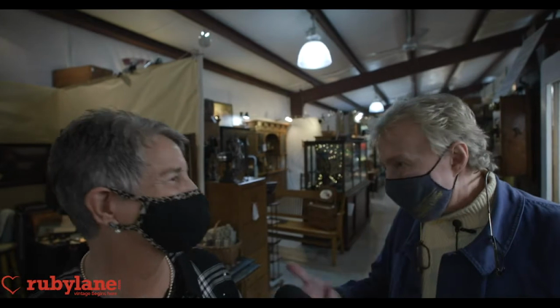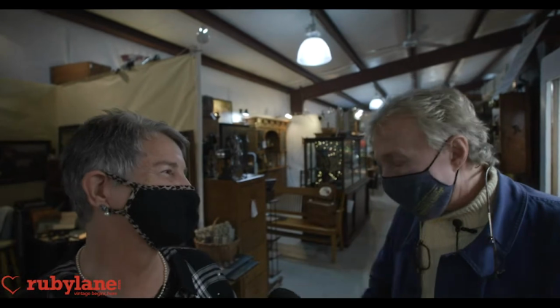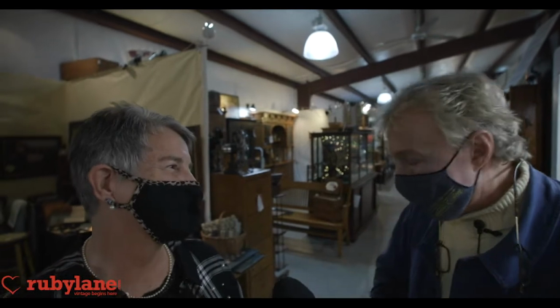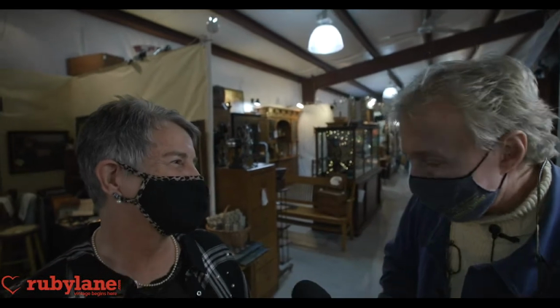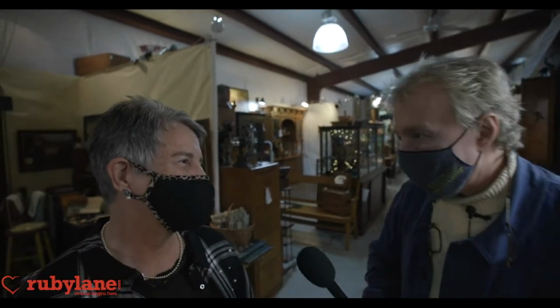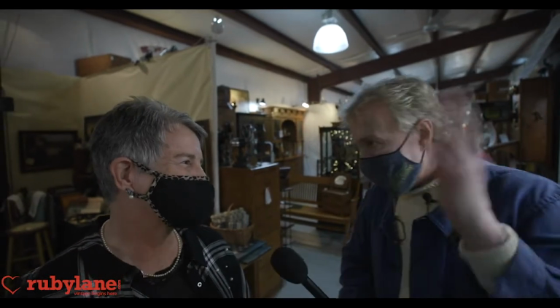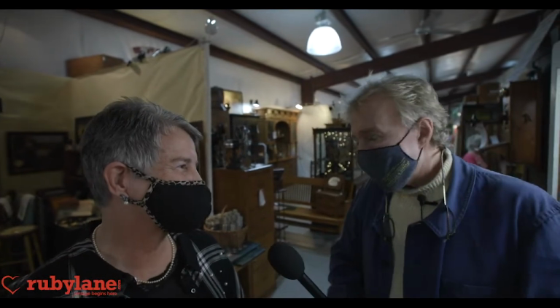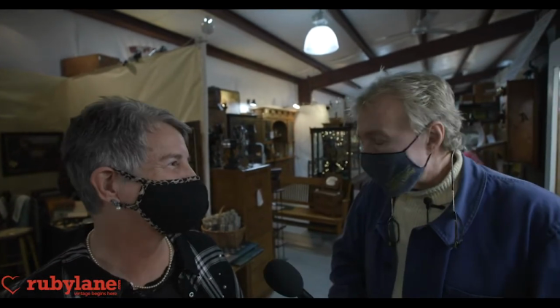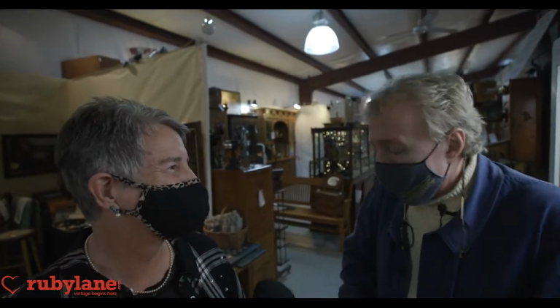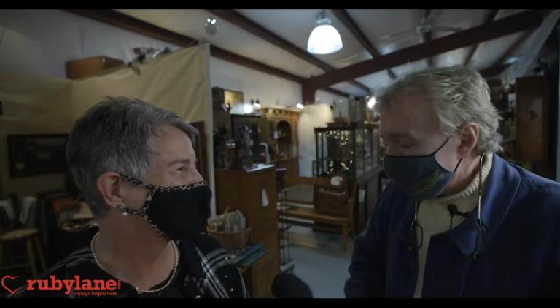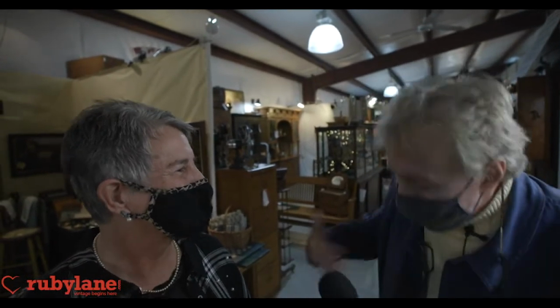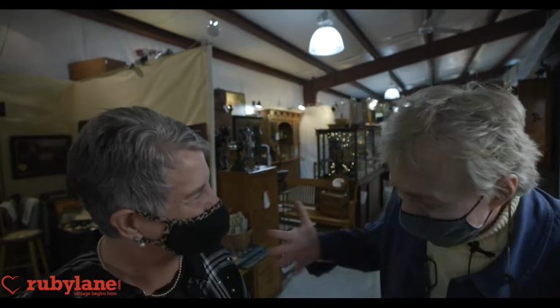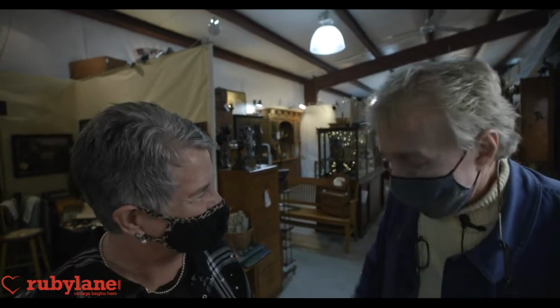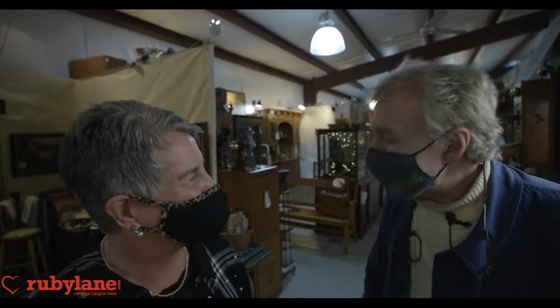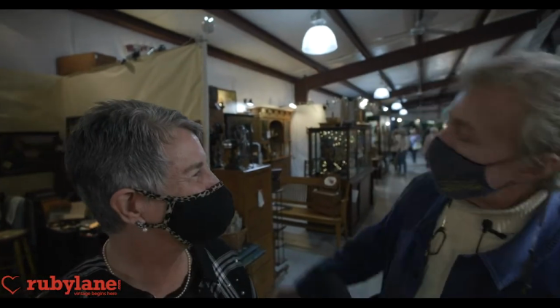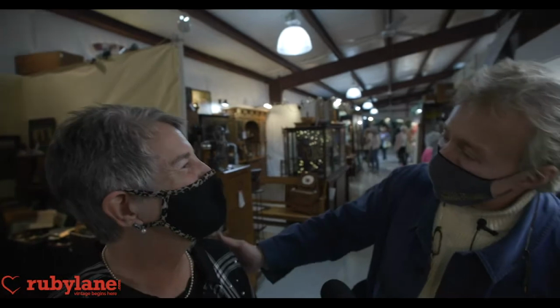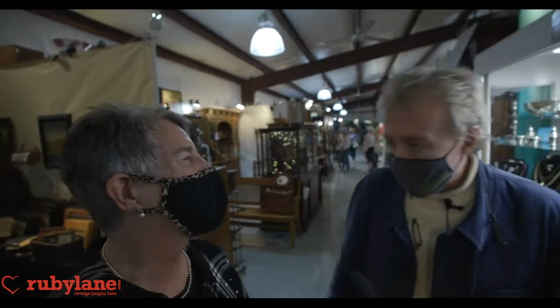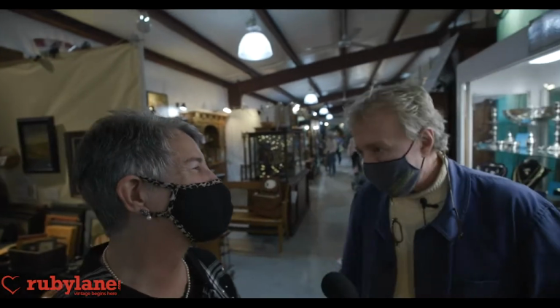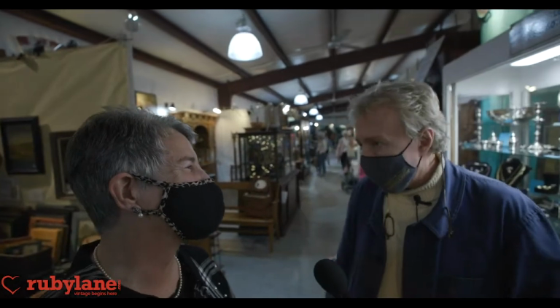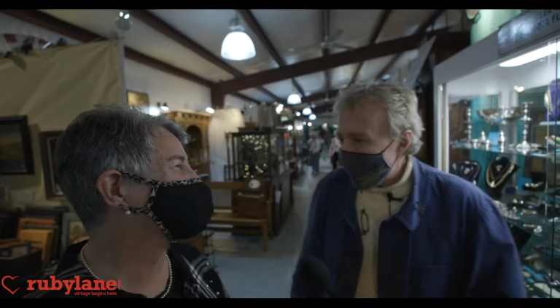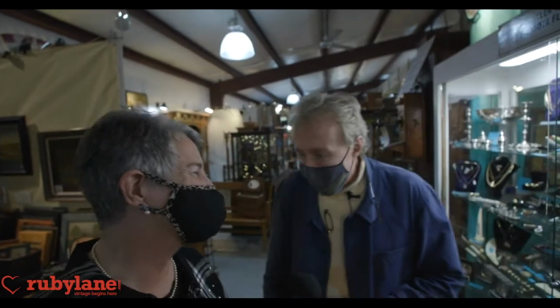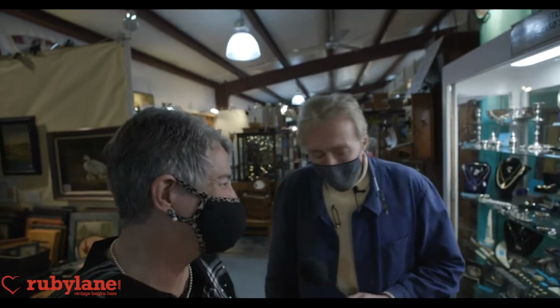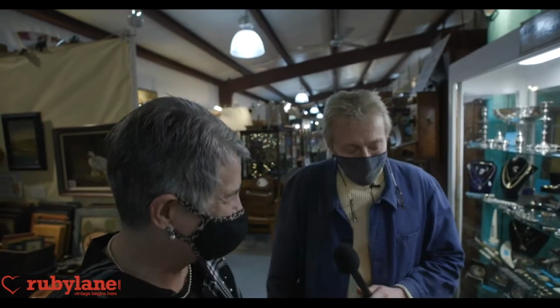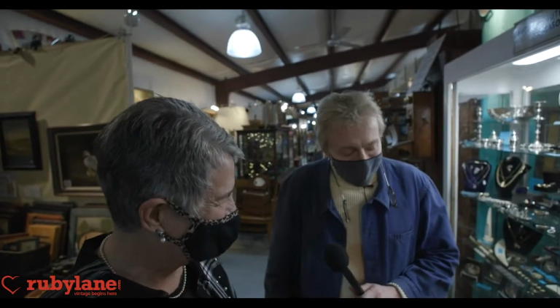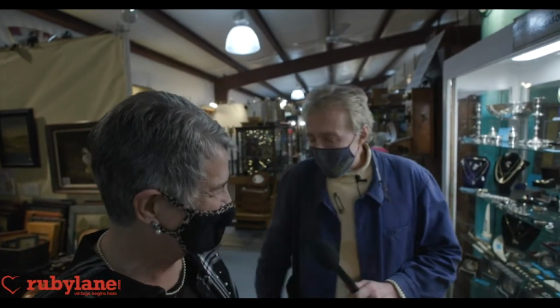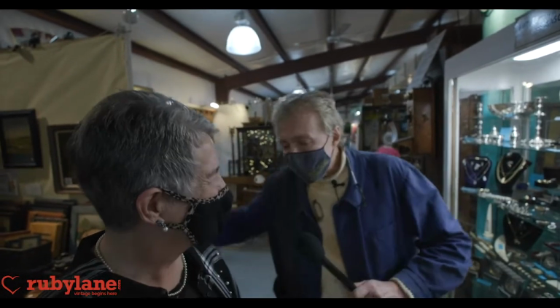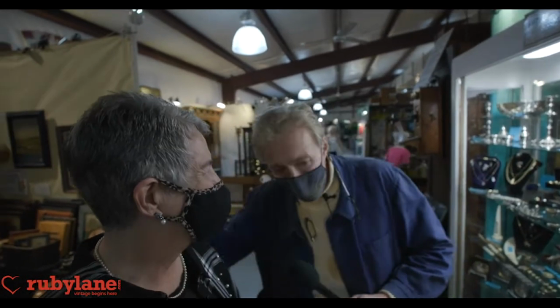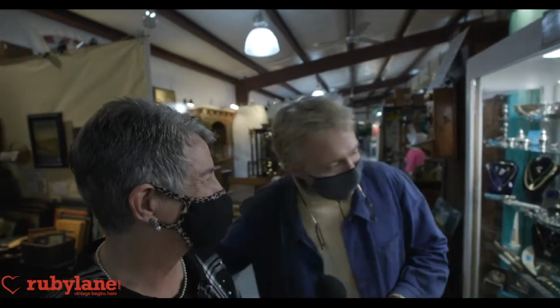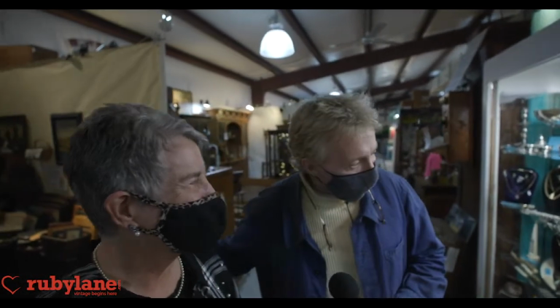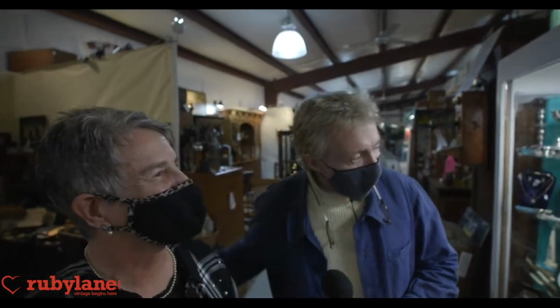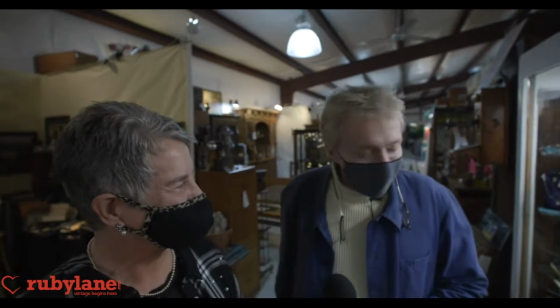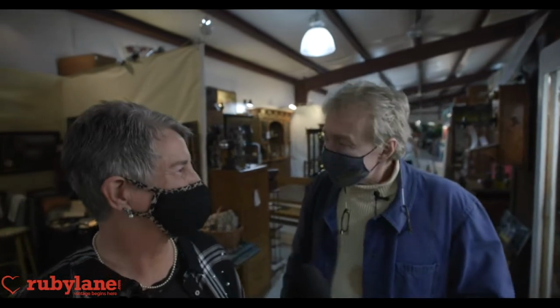My late mom — bless her heart. Thank you for bringing her up. I appreciate it. And thank you for sharing all these treasures.